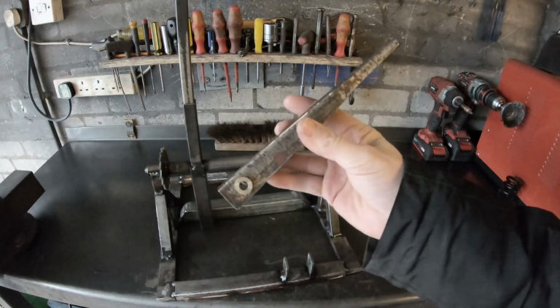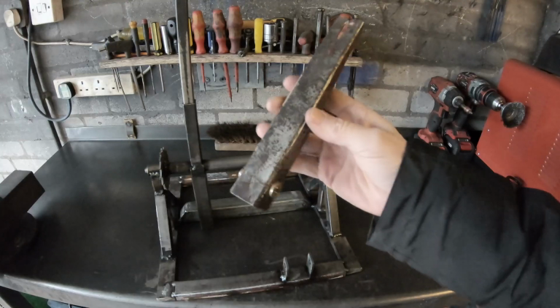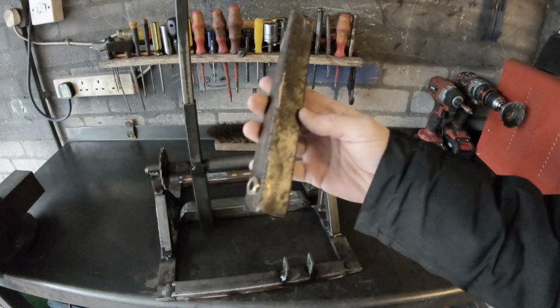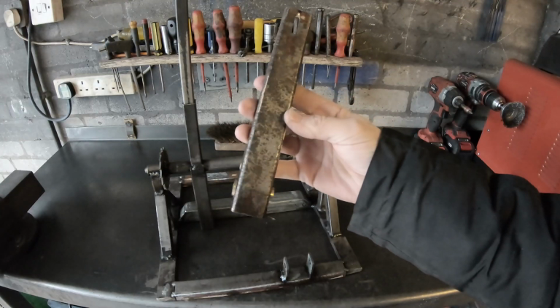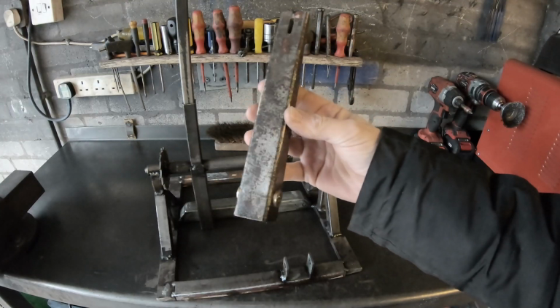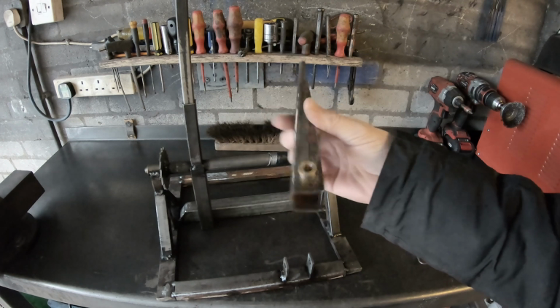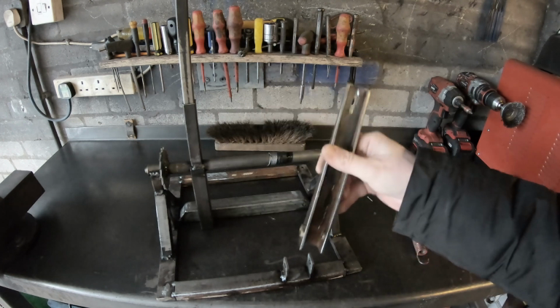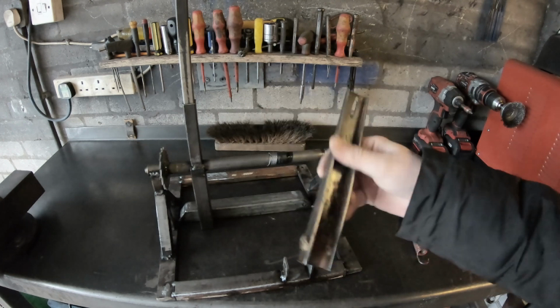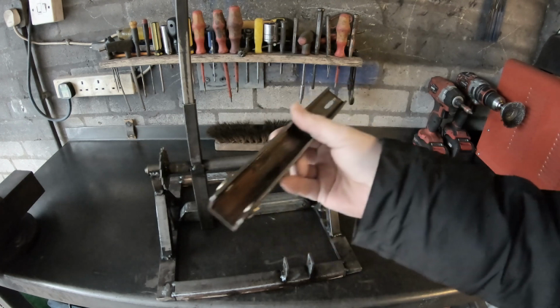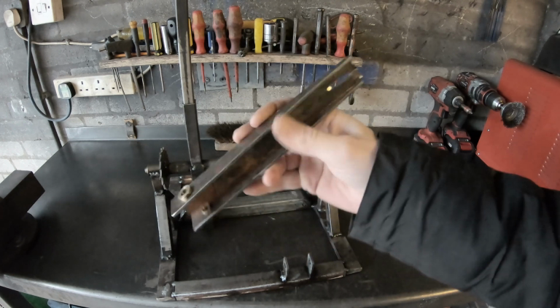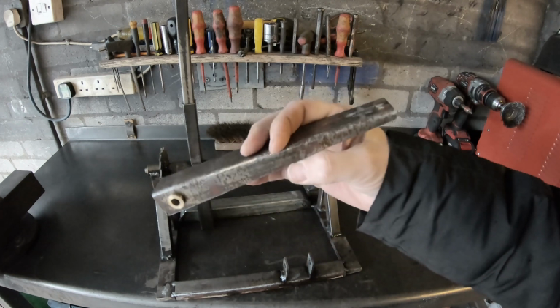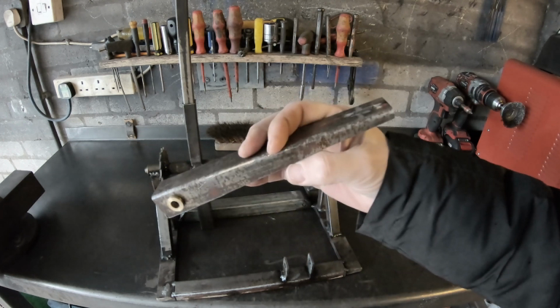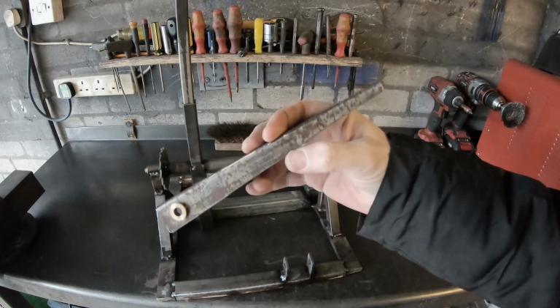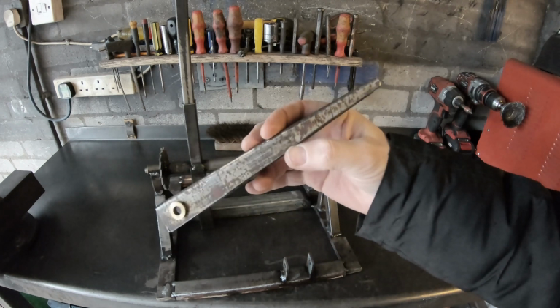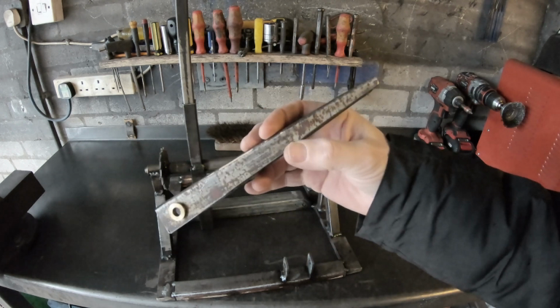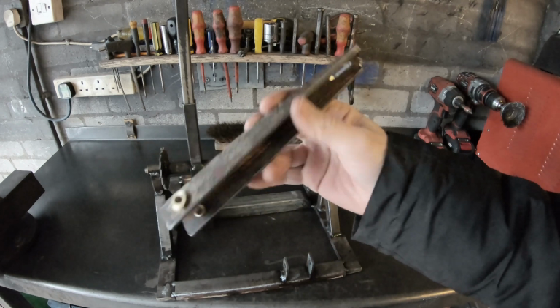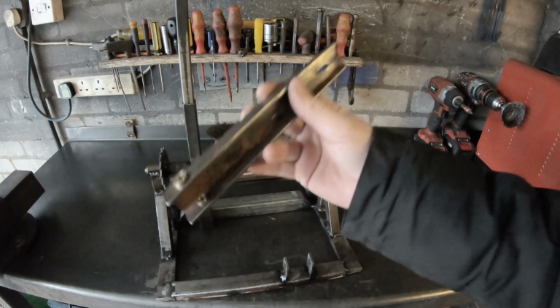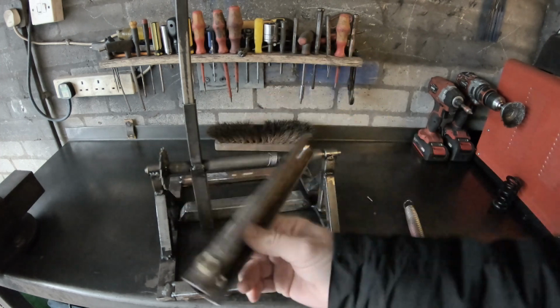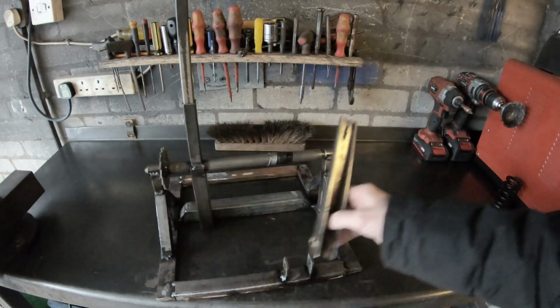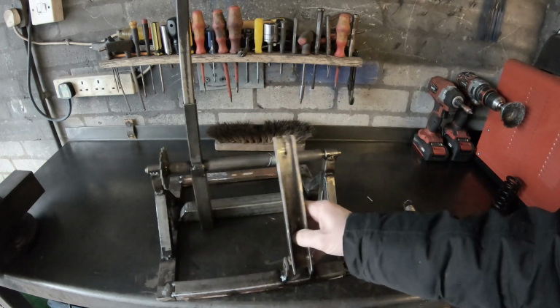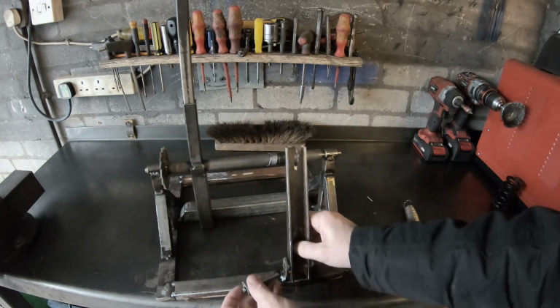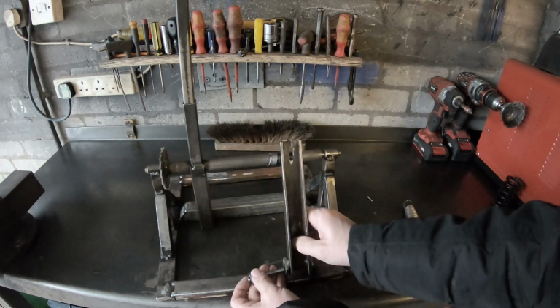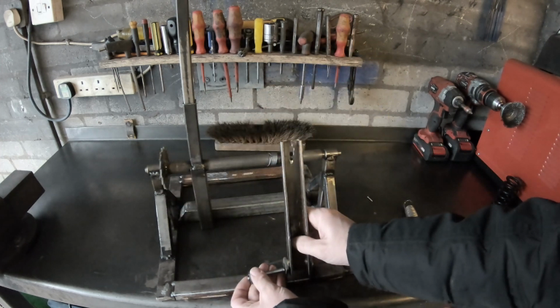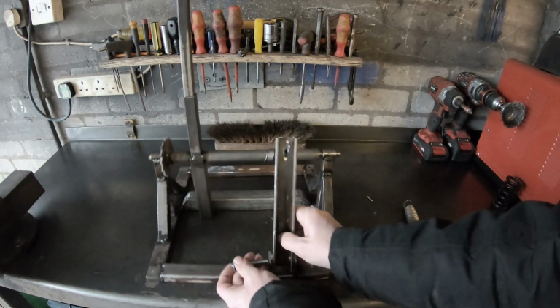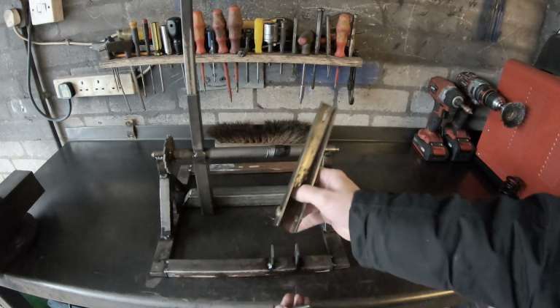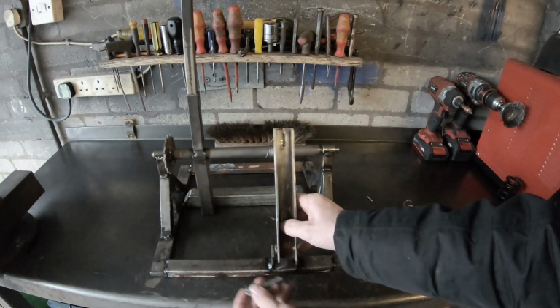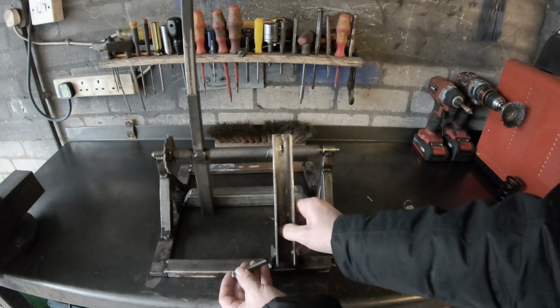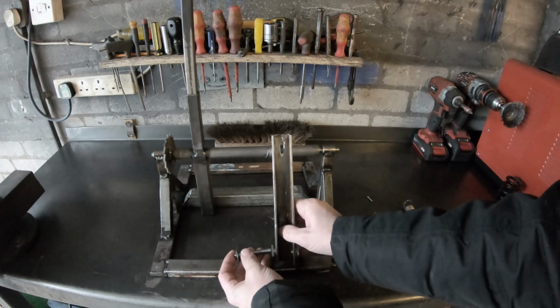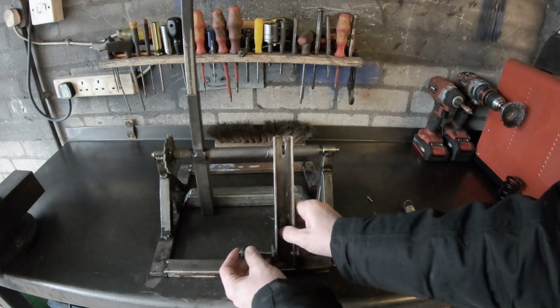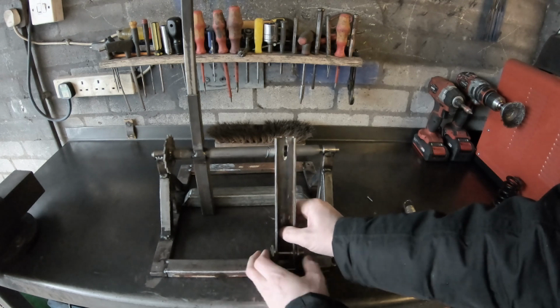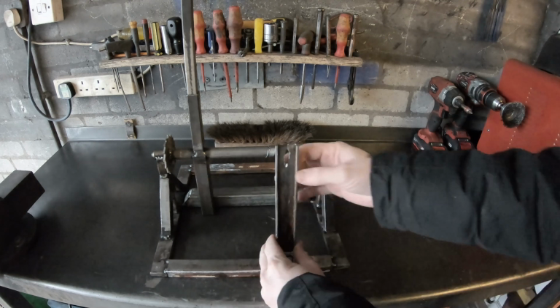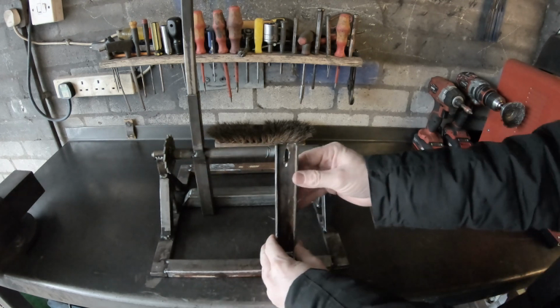We've got the spring tensioner made. This is the equivalent to the leaf spring on the original da Vinci catapult. That goes in, and this is under tension.